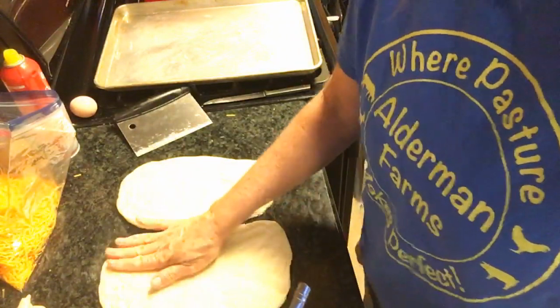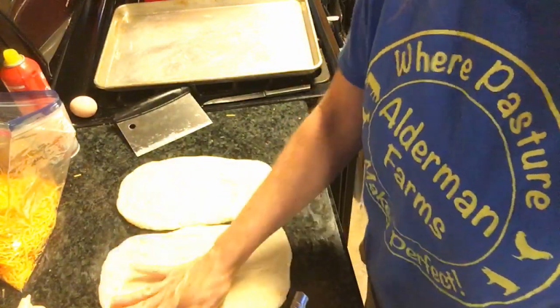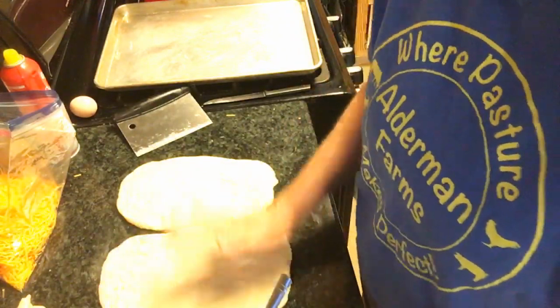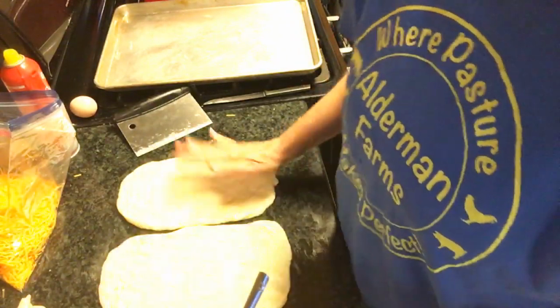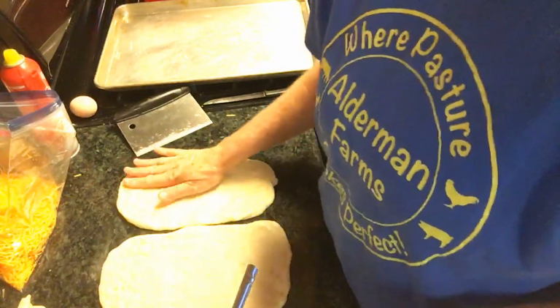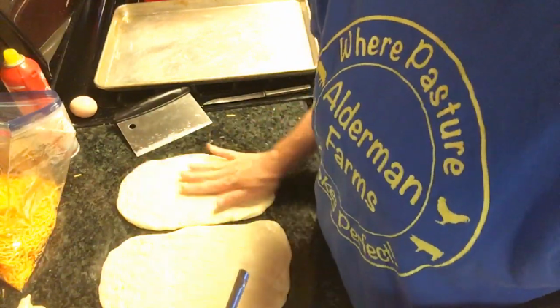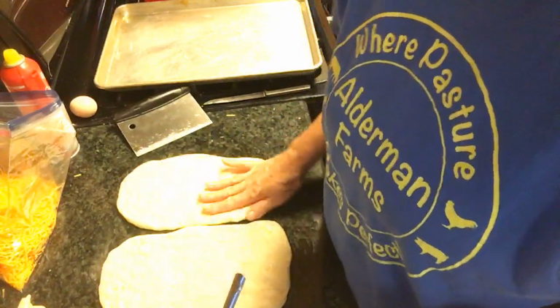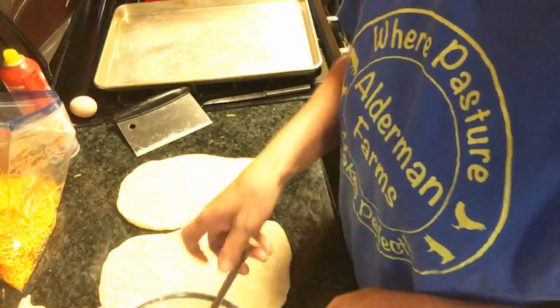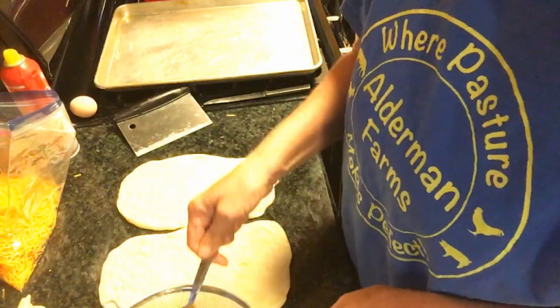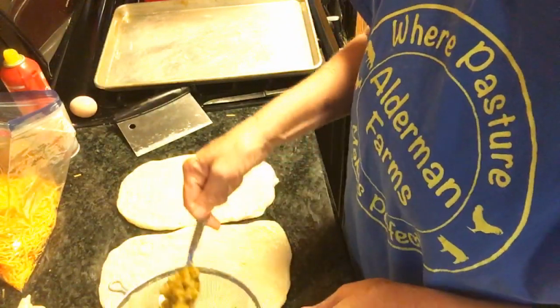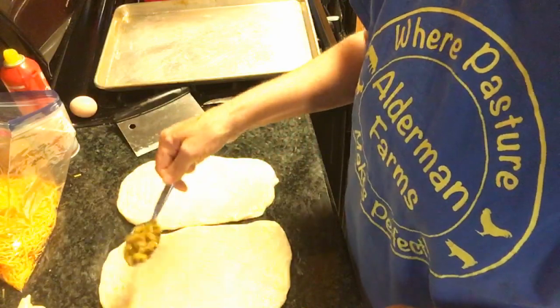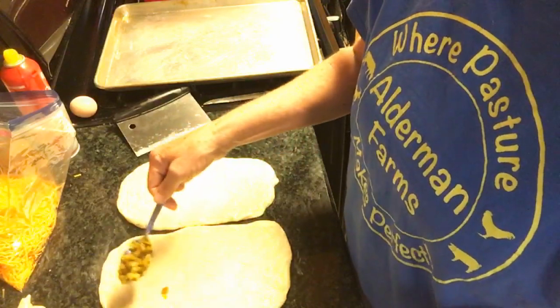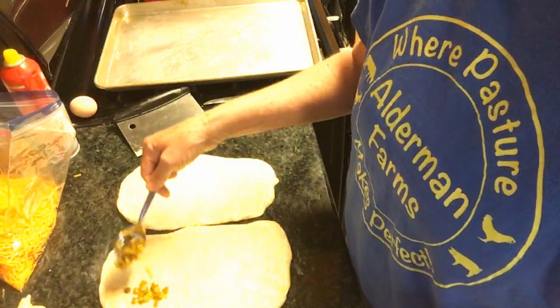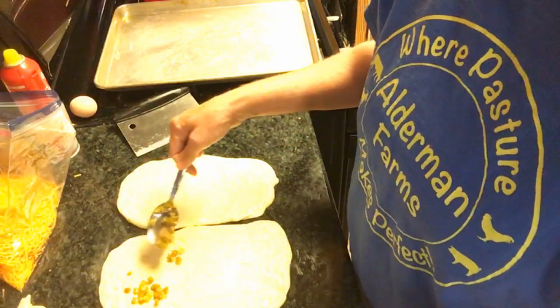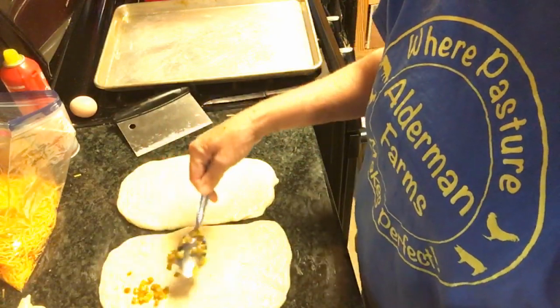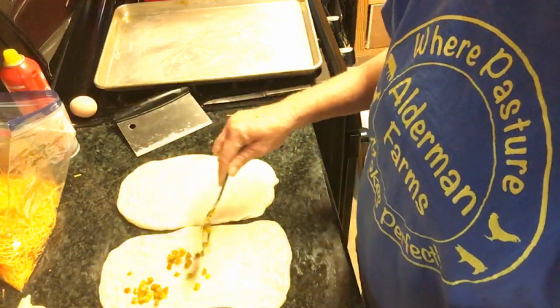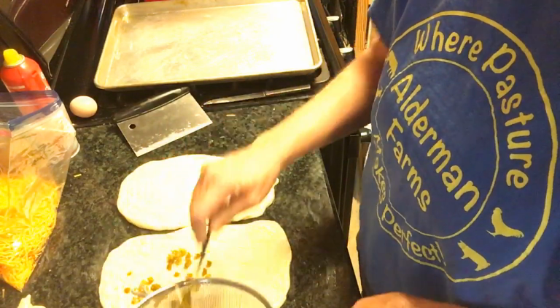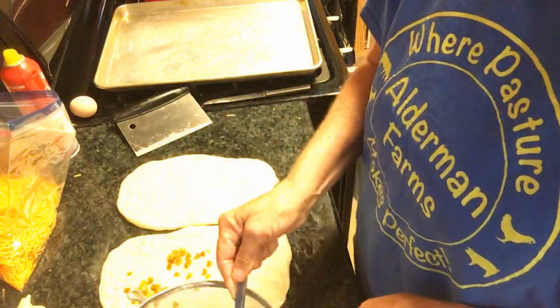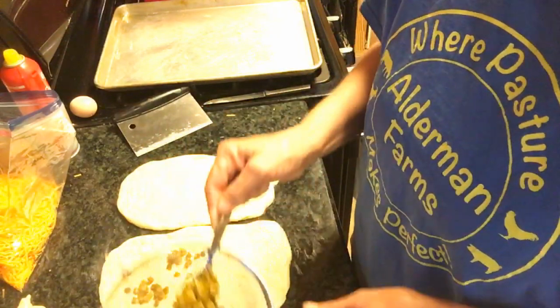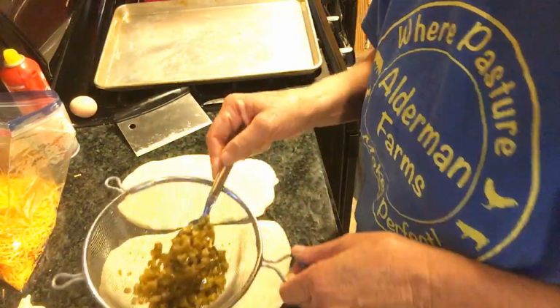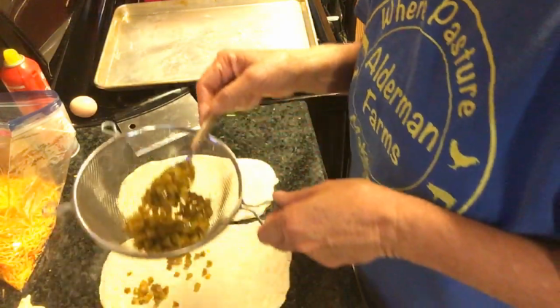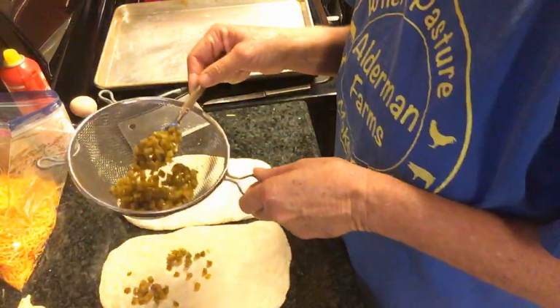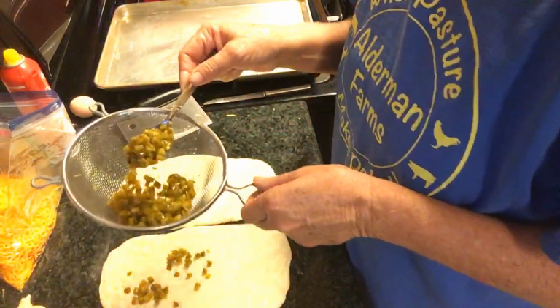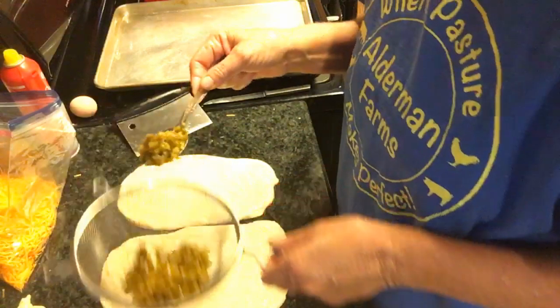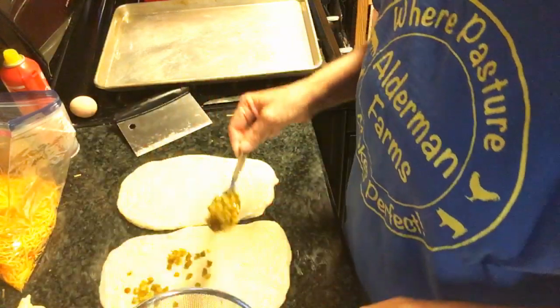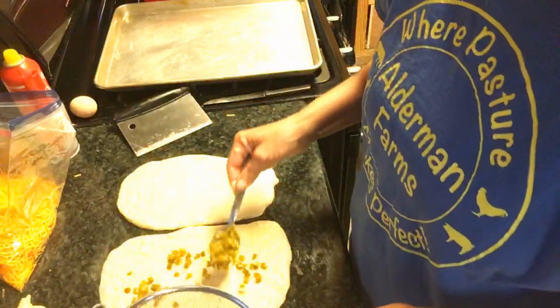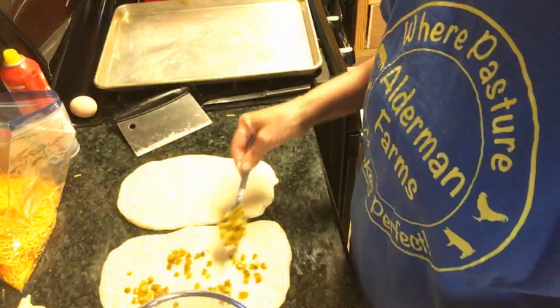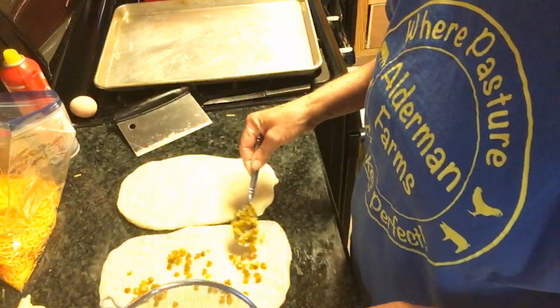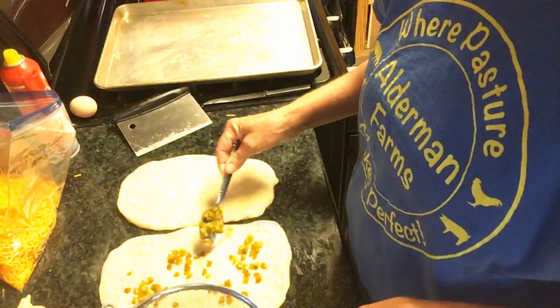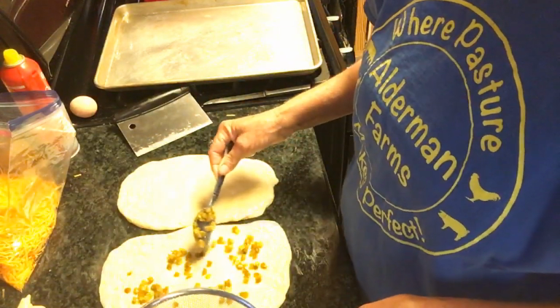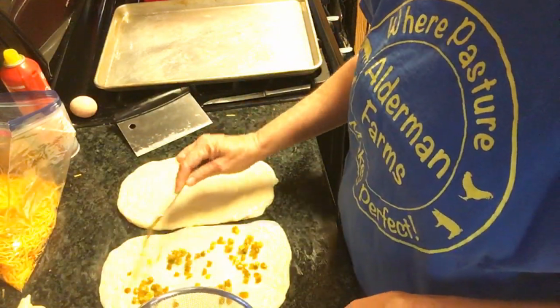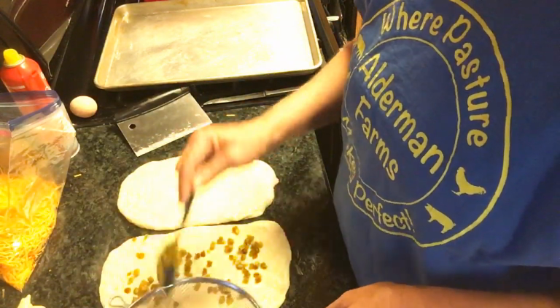I'm going to put the jalapeños. And like I said, if you don't want jalapeños, don't put them — just do the cheese.